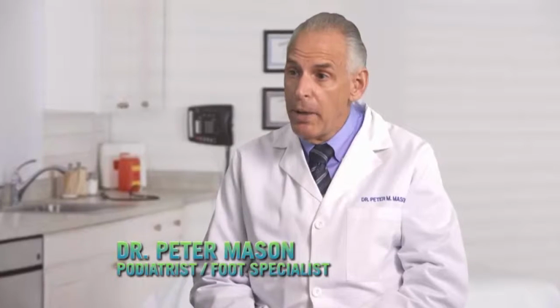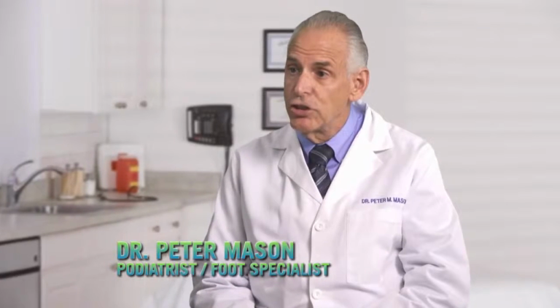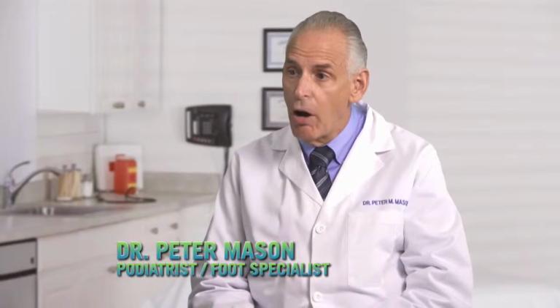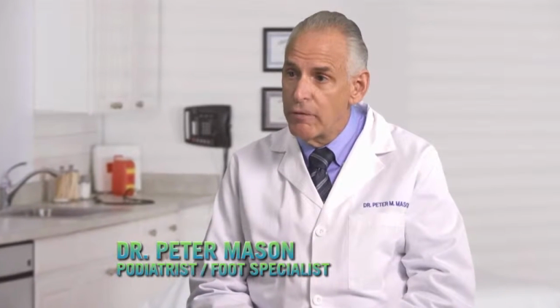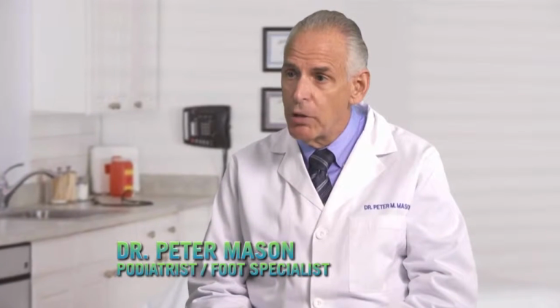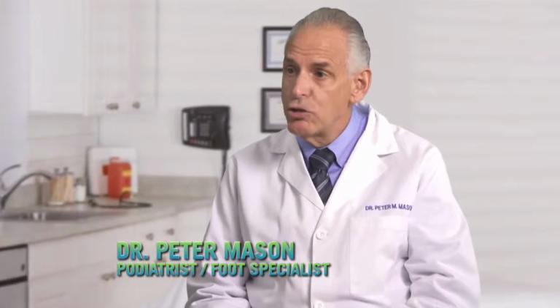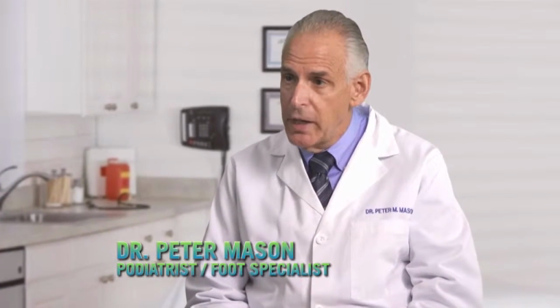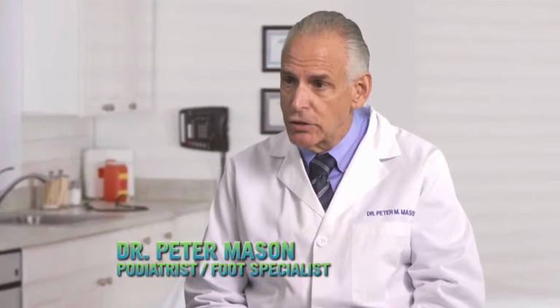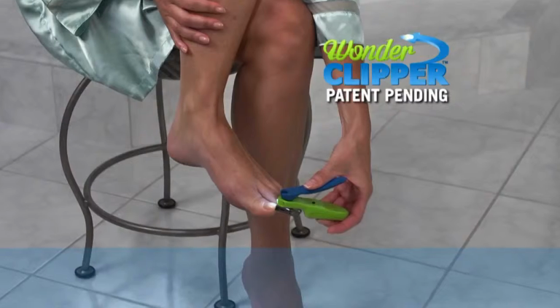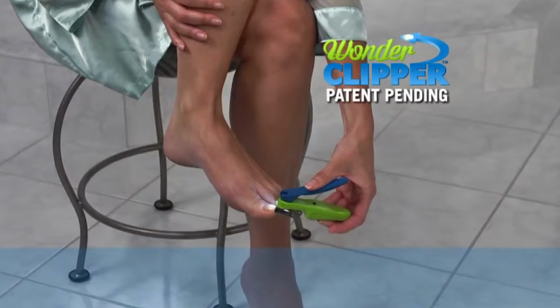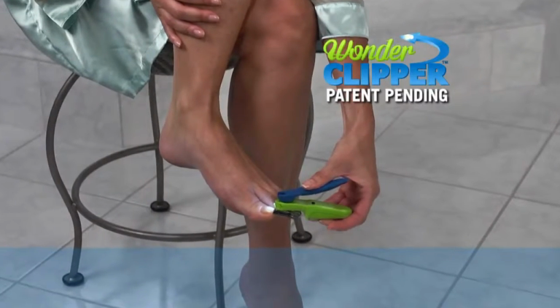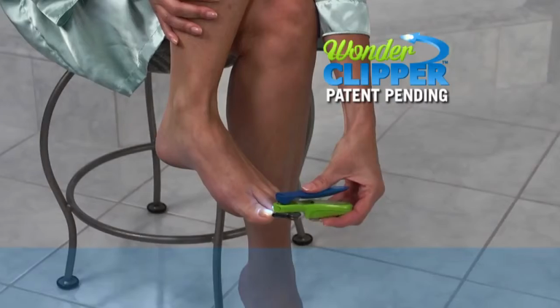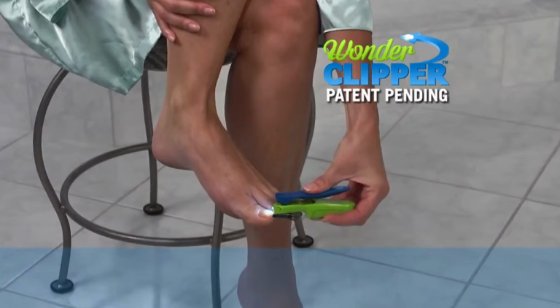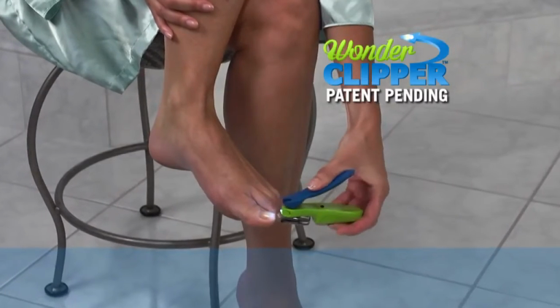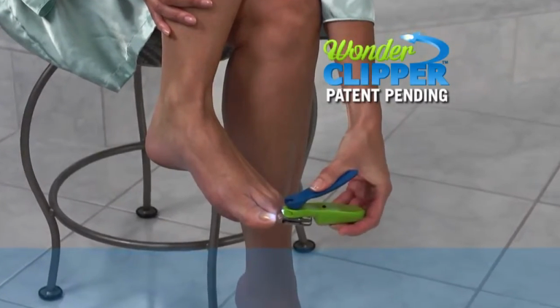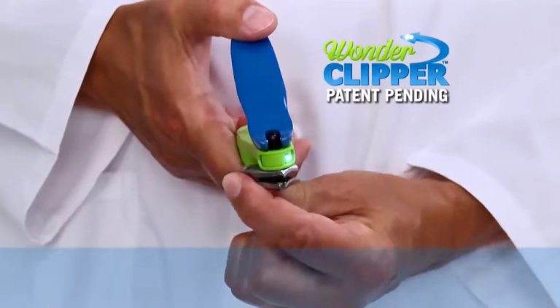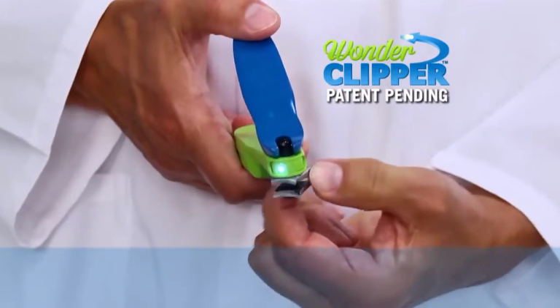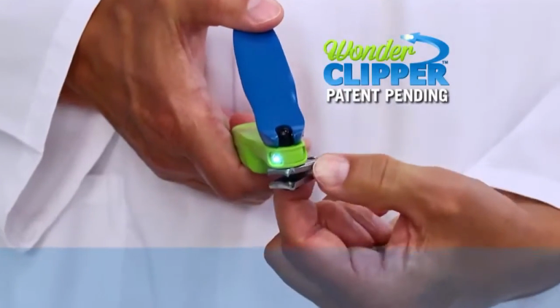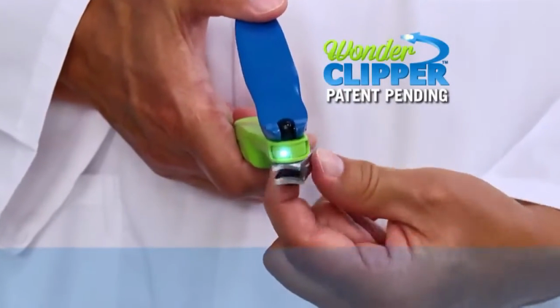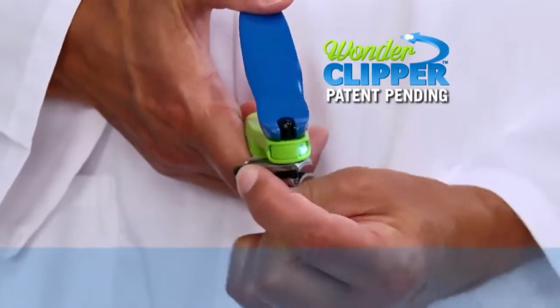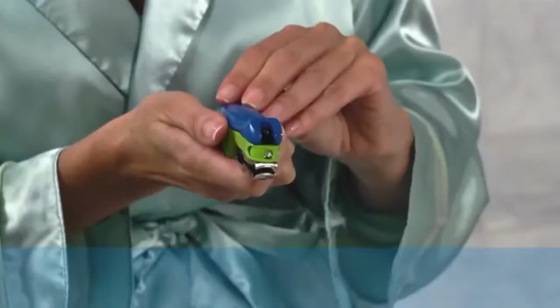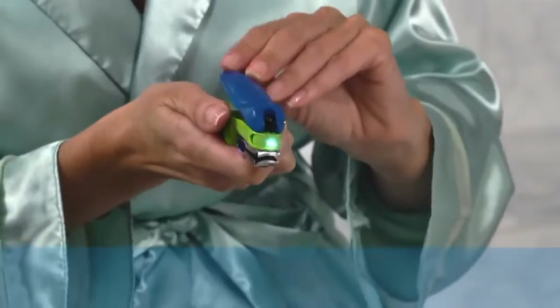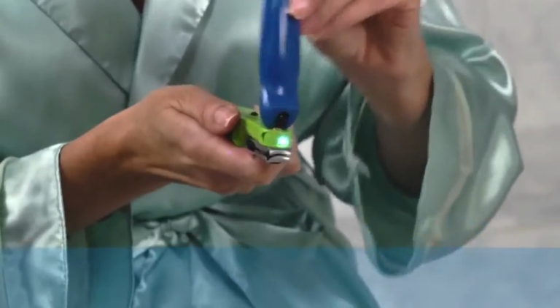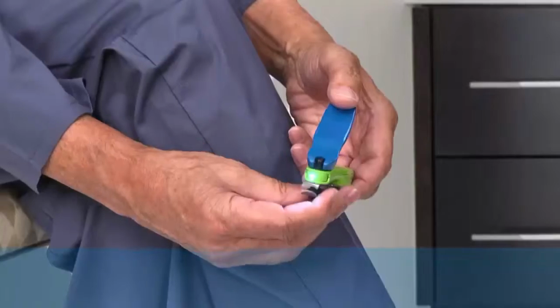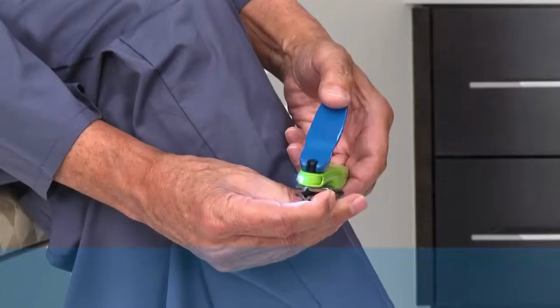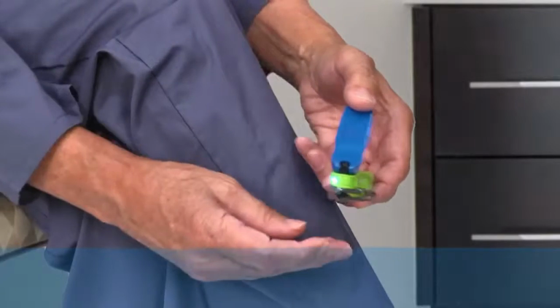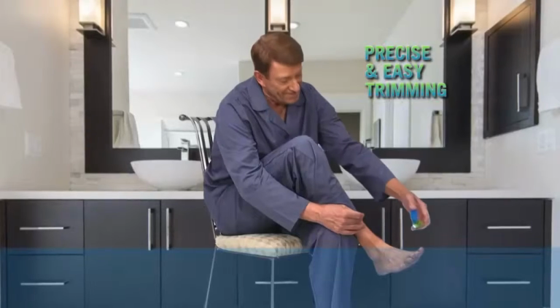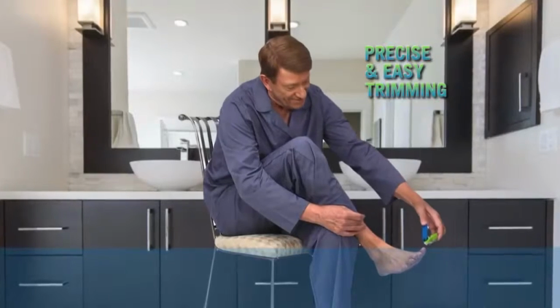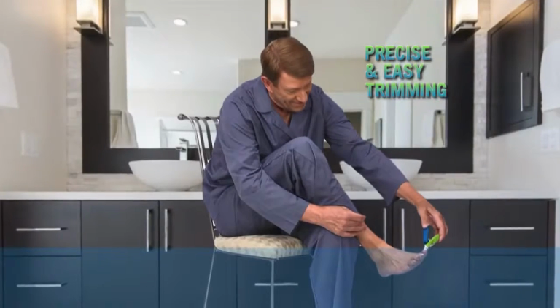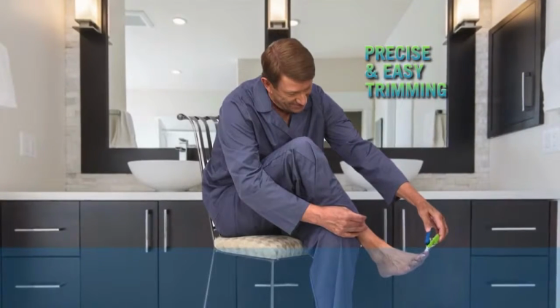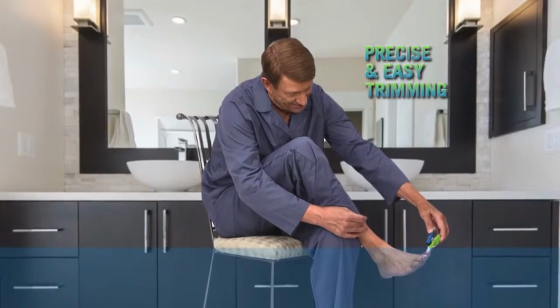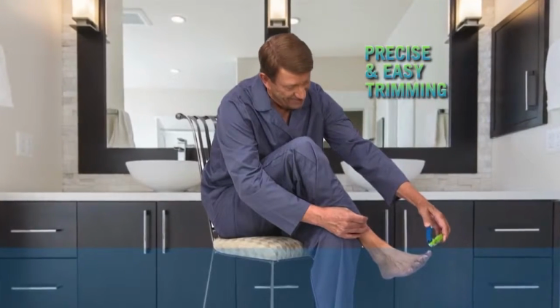My patients often have trouble trimming nails. I highly recommend Wonder Clipper. With its rotating clipper head and headlight, it makes nail trimming precise and very easy.